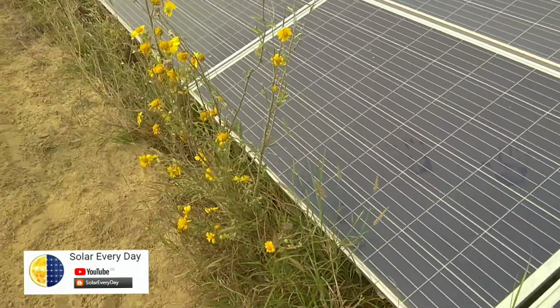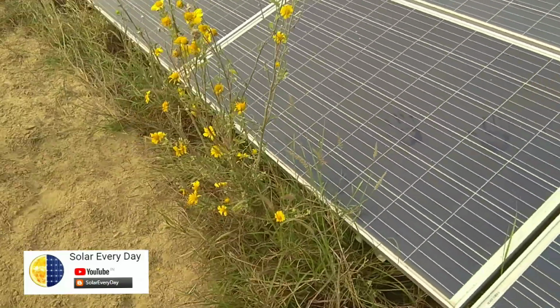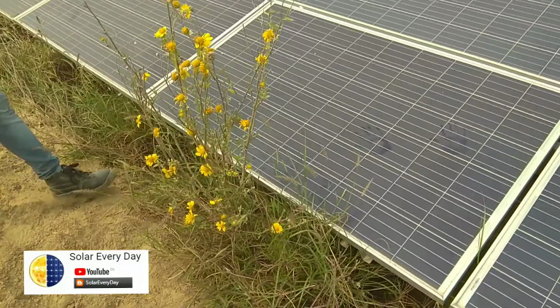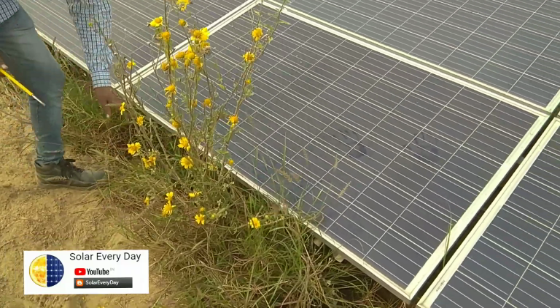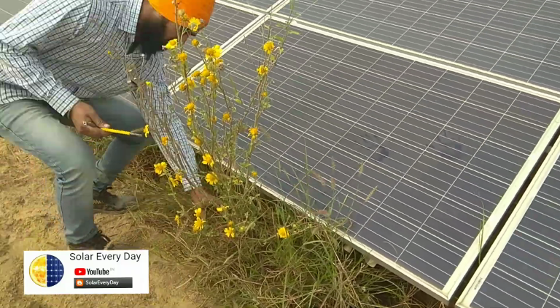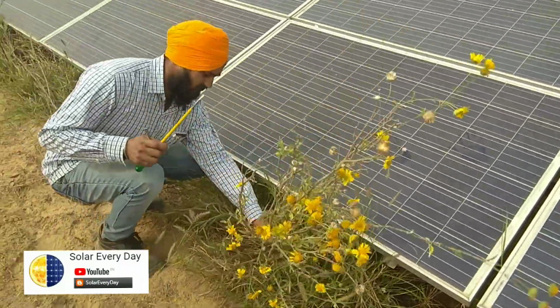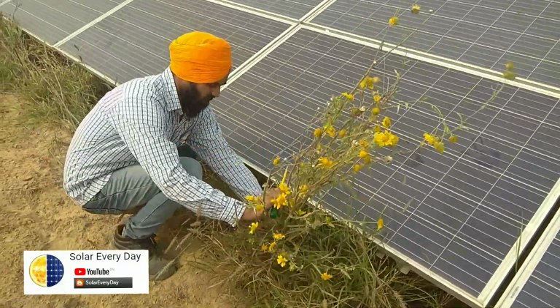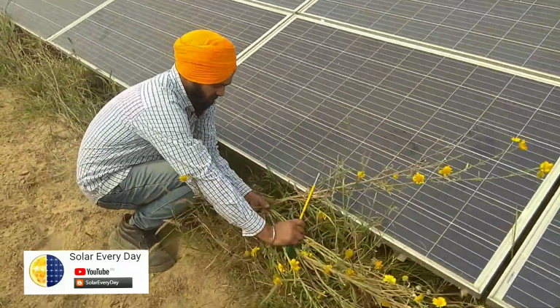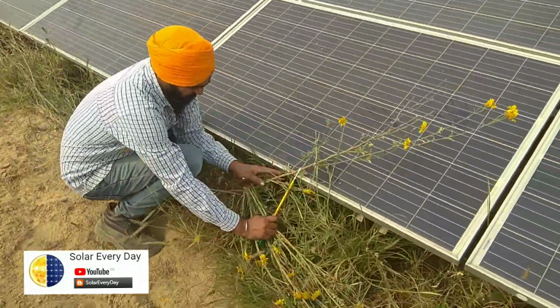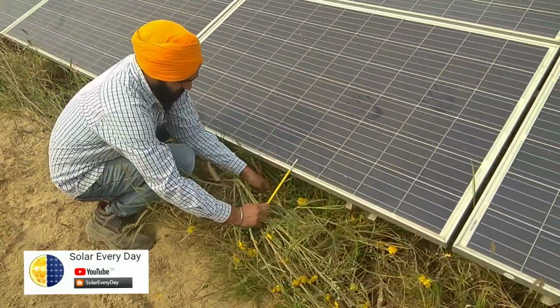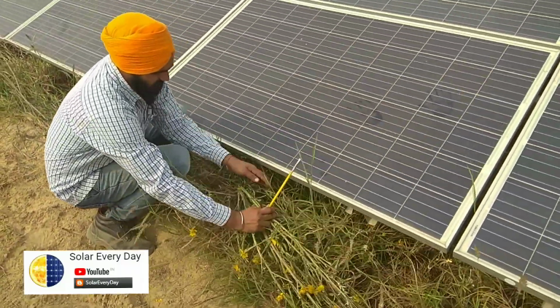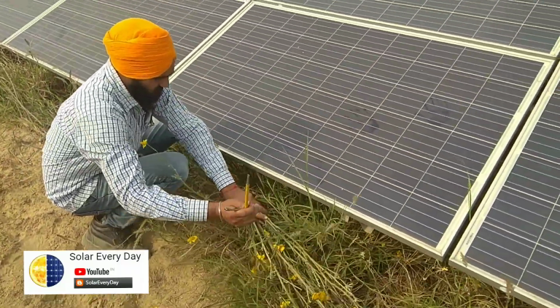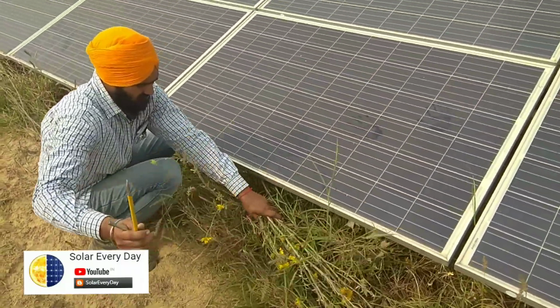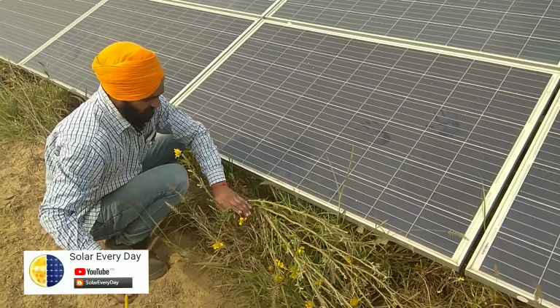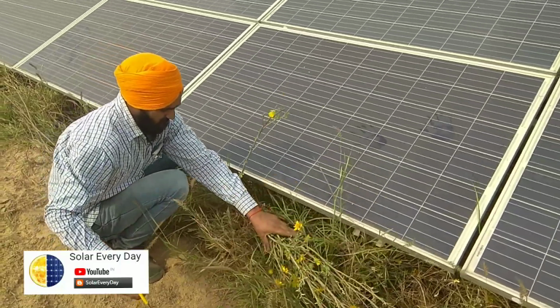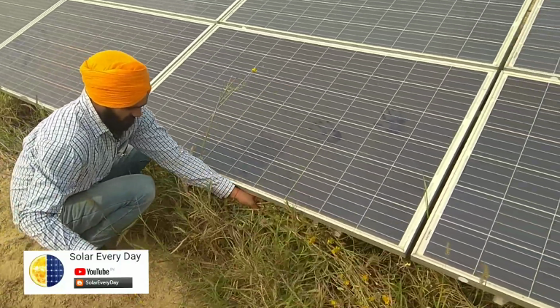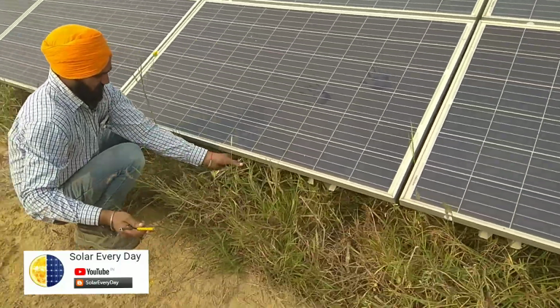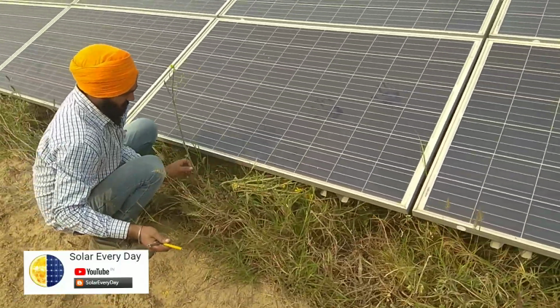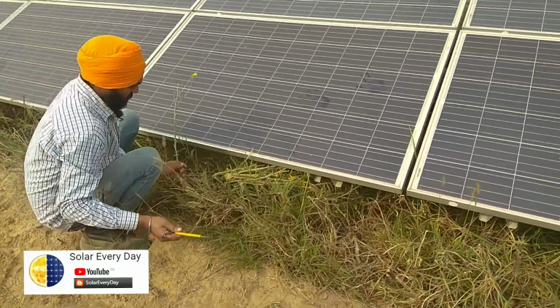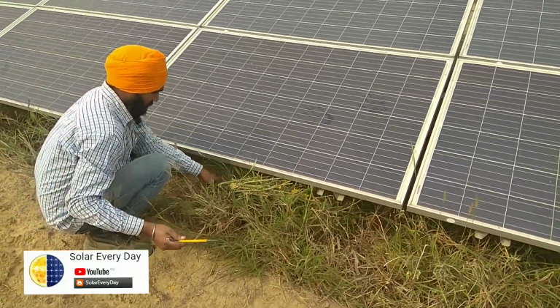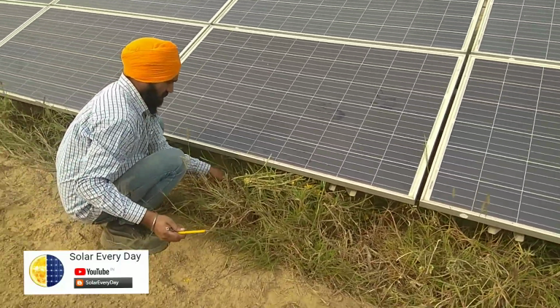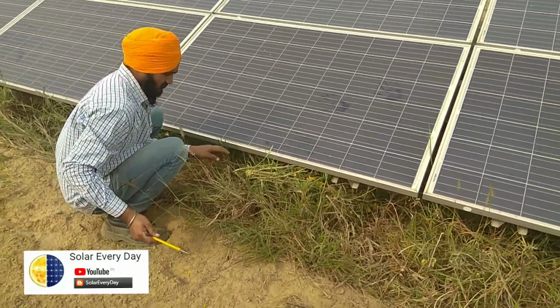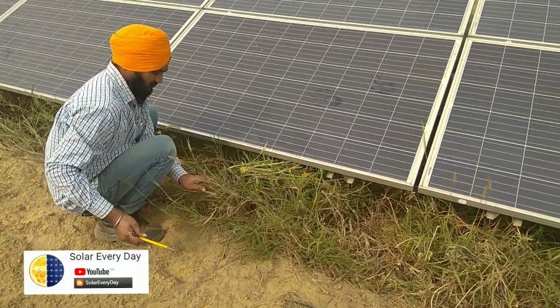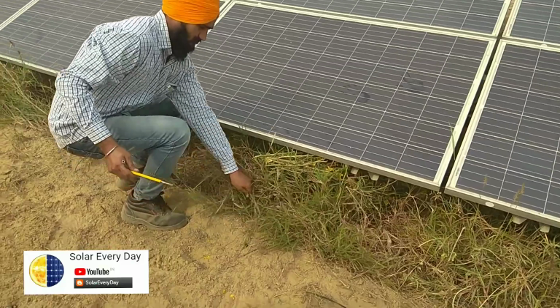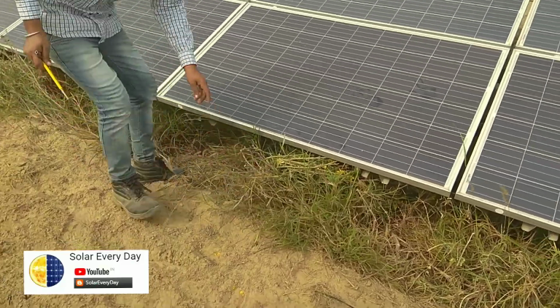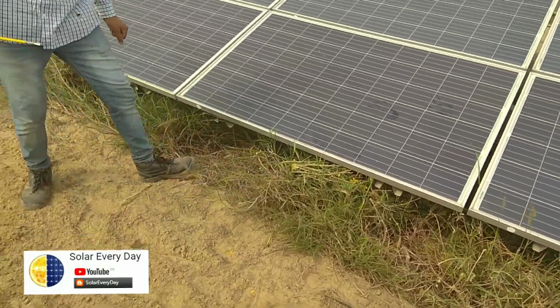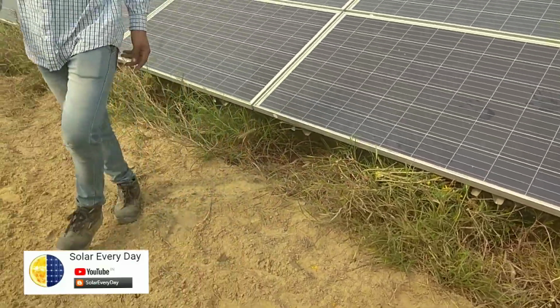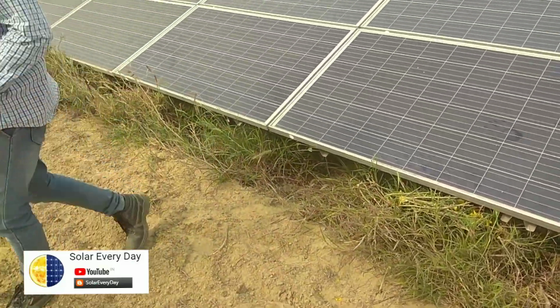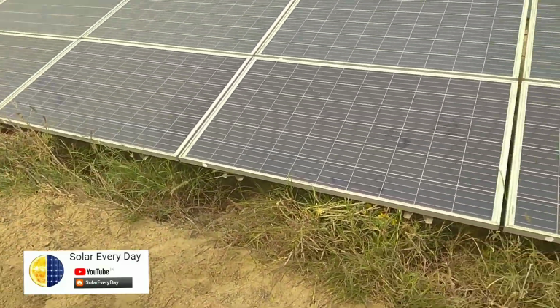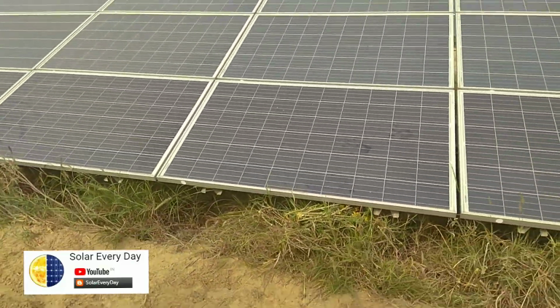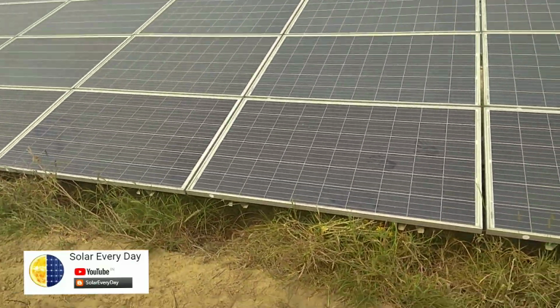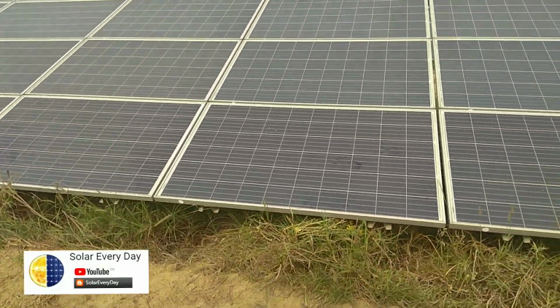Let me remove the plant from in front of the module and we'll test it with a thermal device — it's basically a Fluke thermal camera — and I'll show you the temperature here.